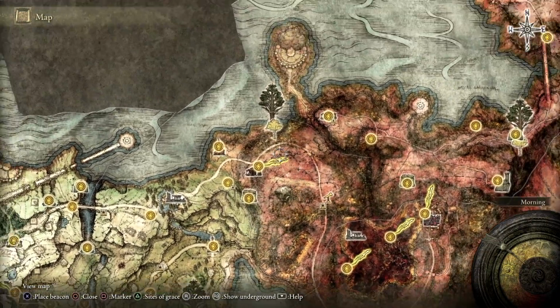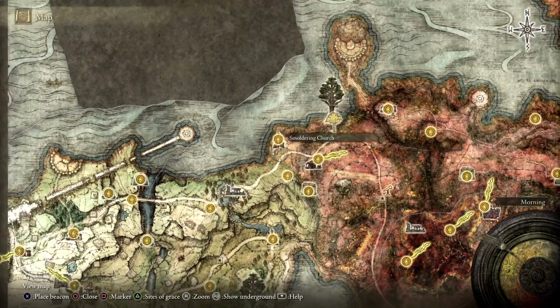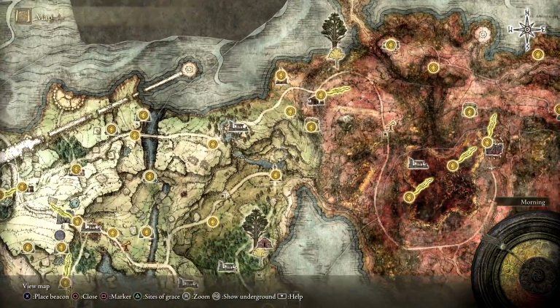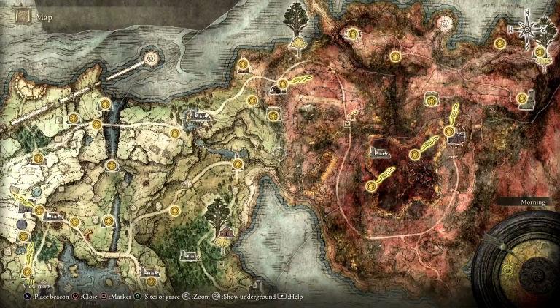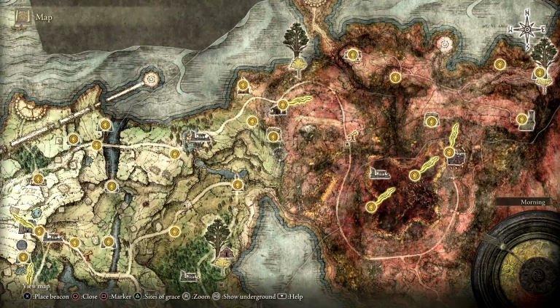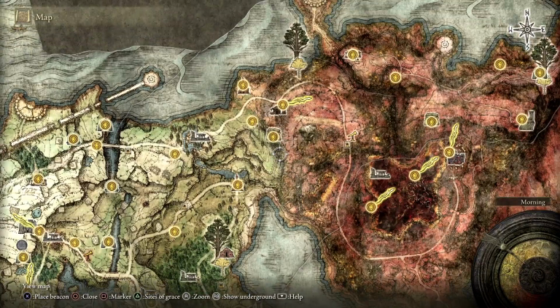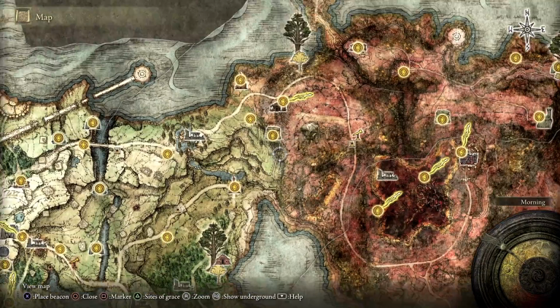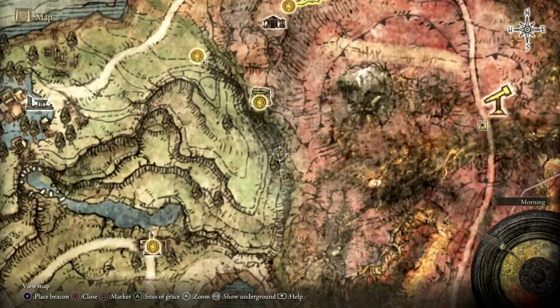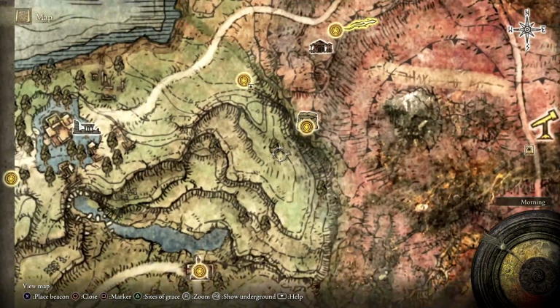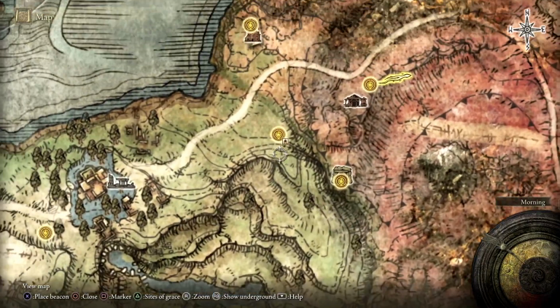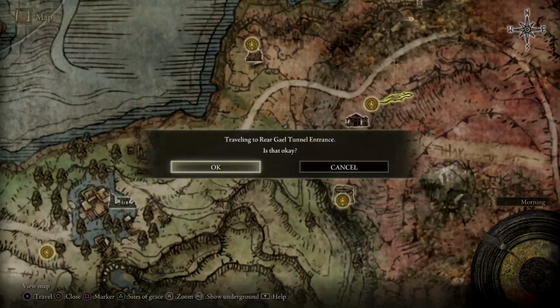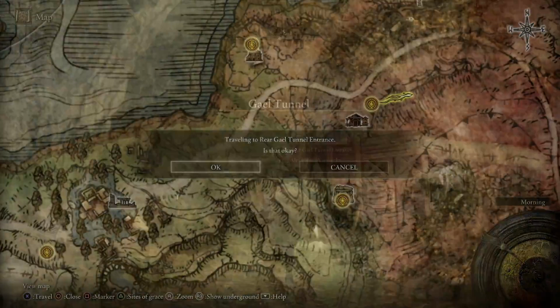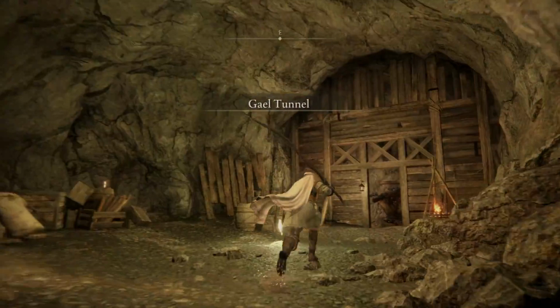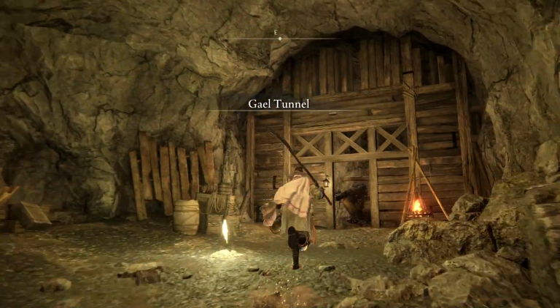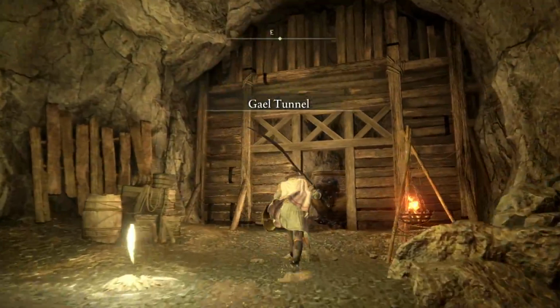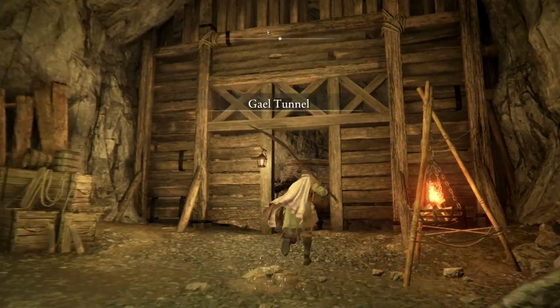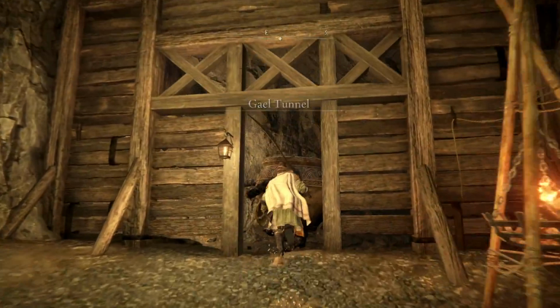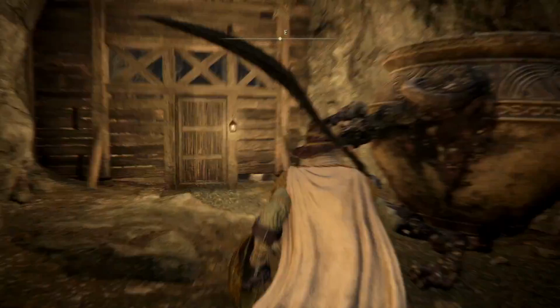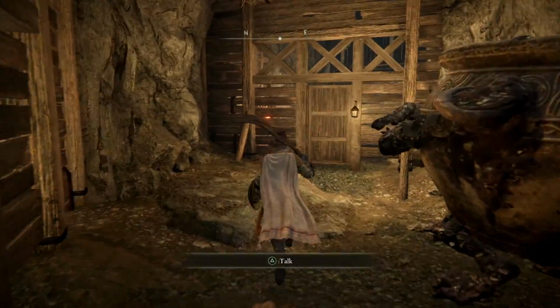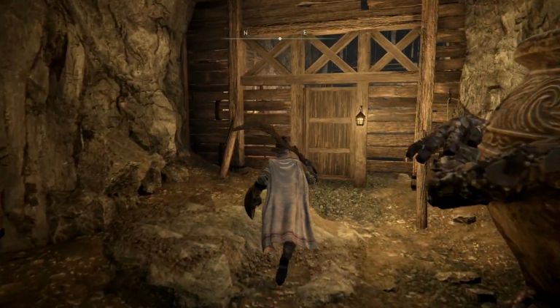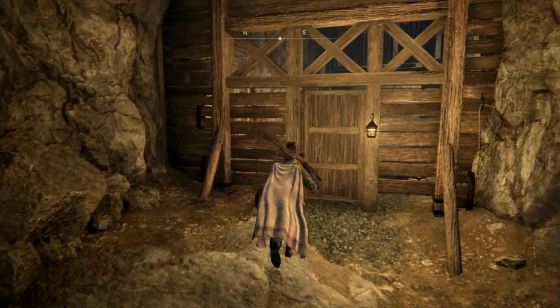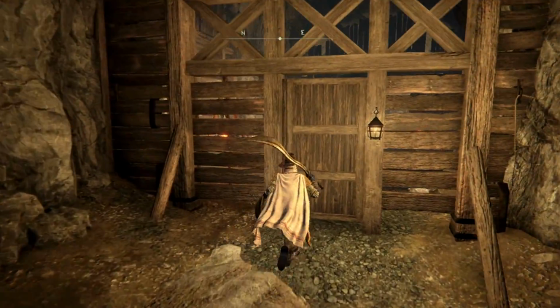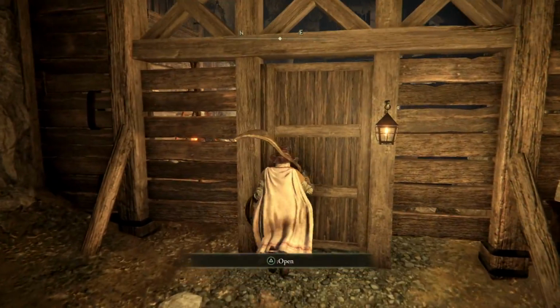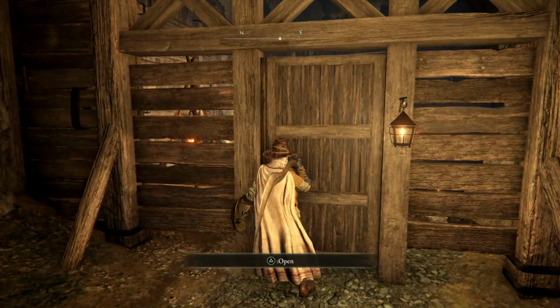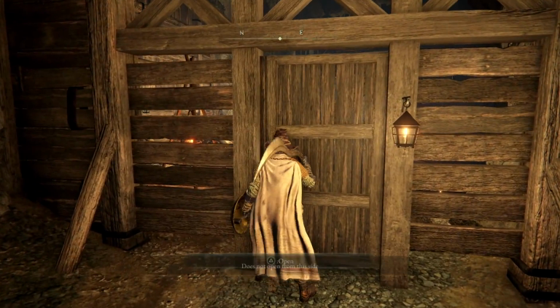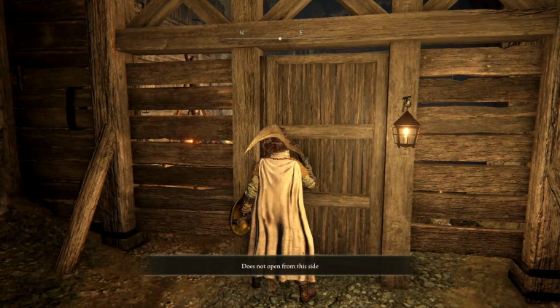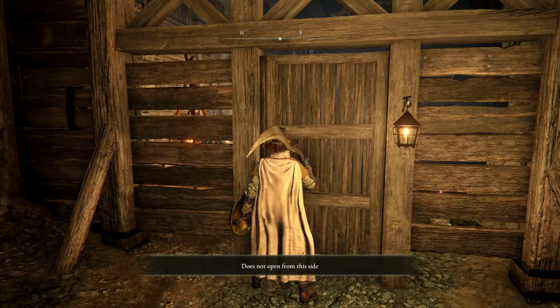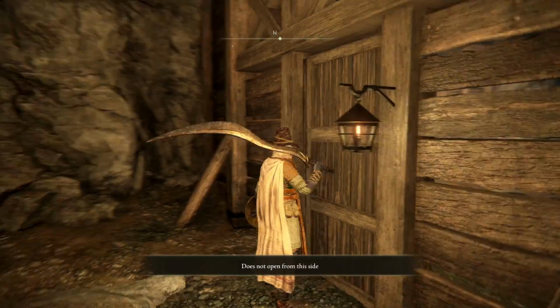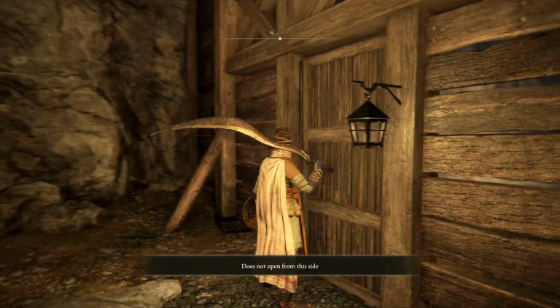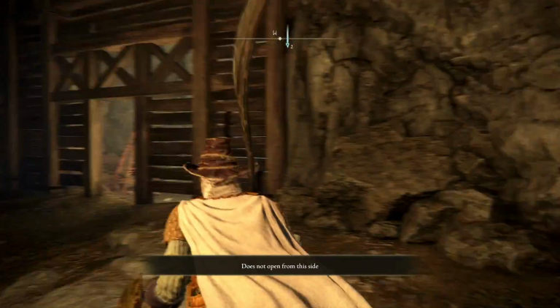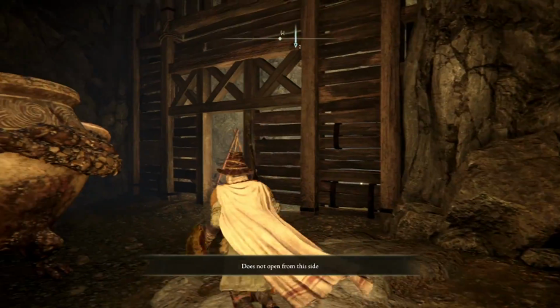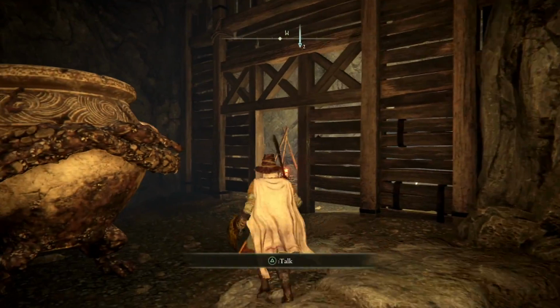The Gael Tunnel has two main entrances: the front entrance and the back entrance. If you try to go through the back entrance first, you won't be able to clear the dungeon because there's a locked door, so you have to enter from the front to be able to access the boss.